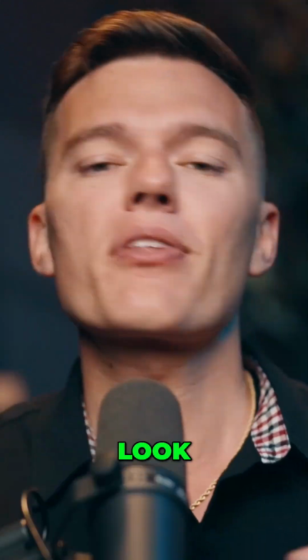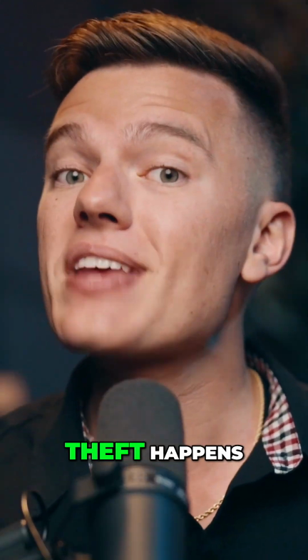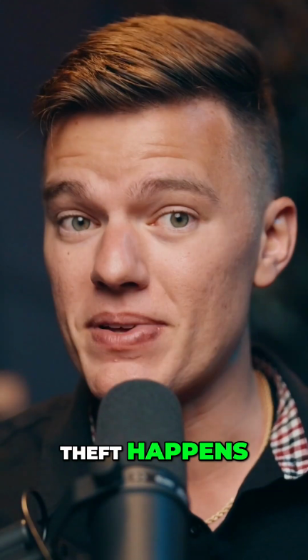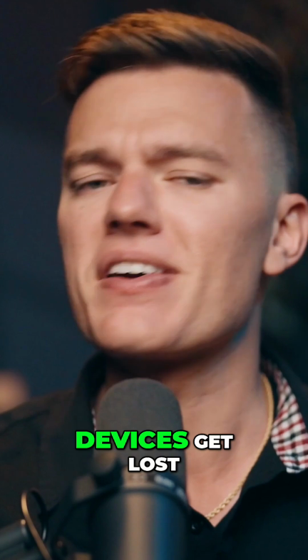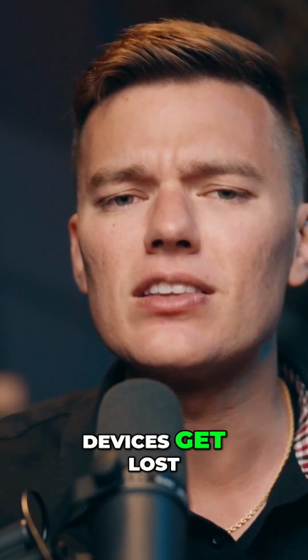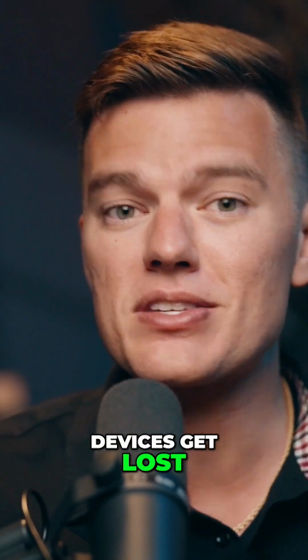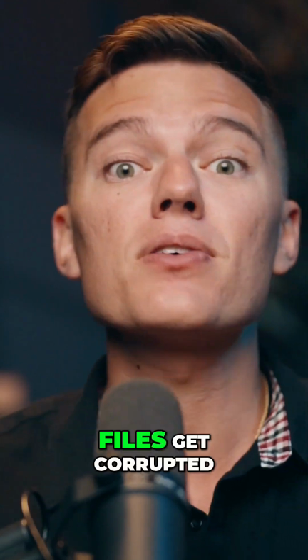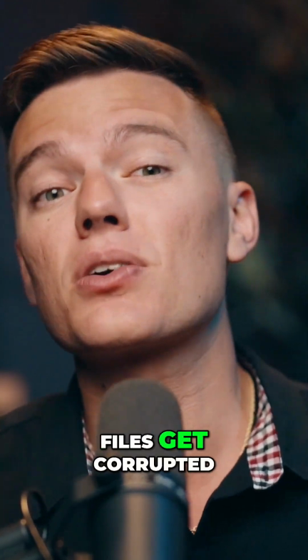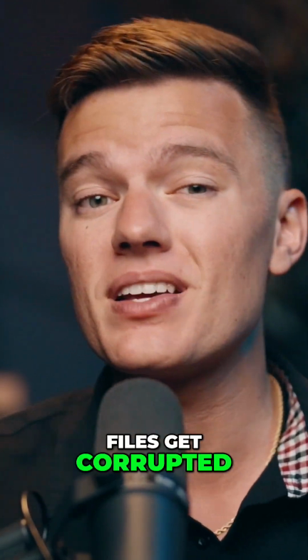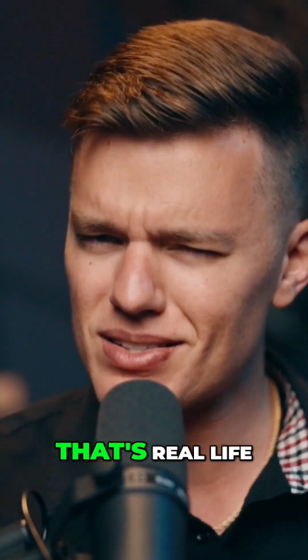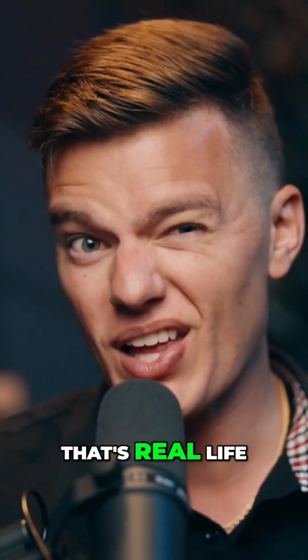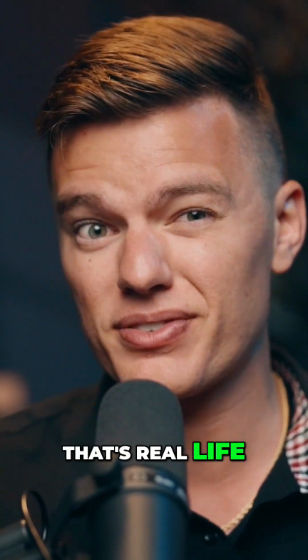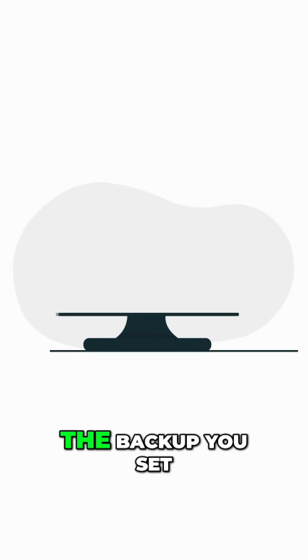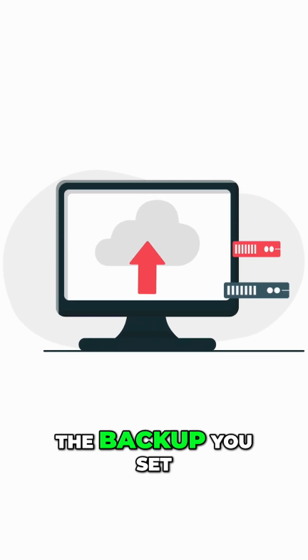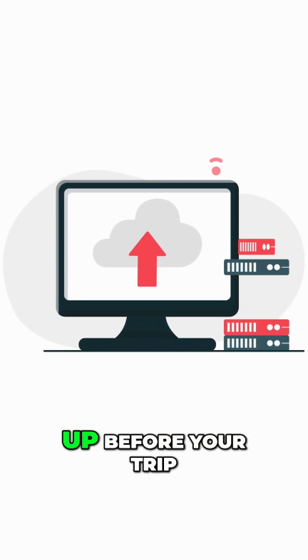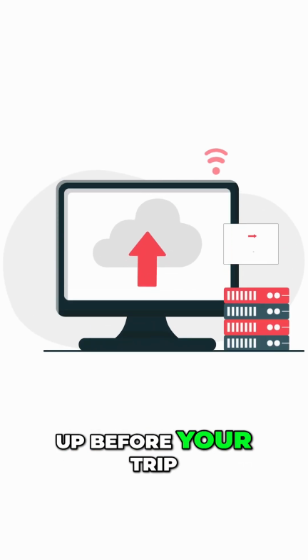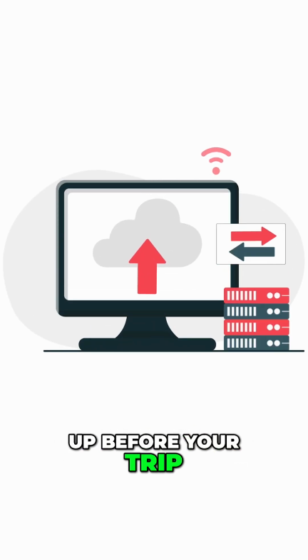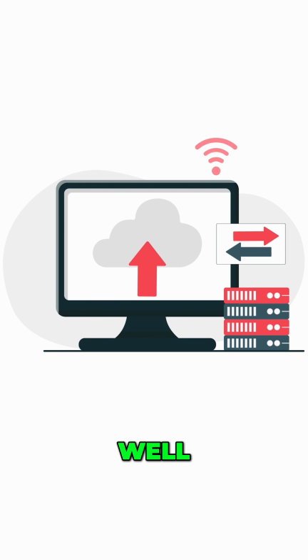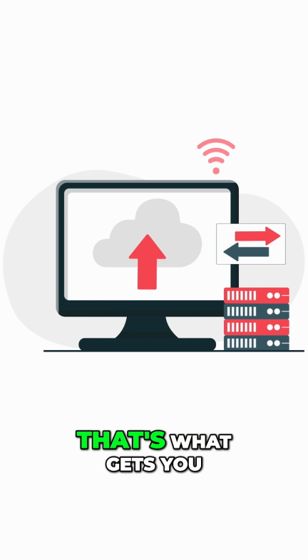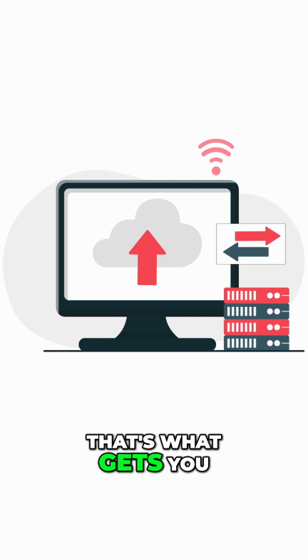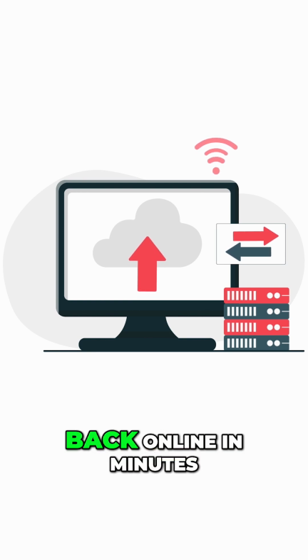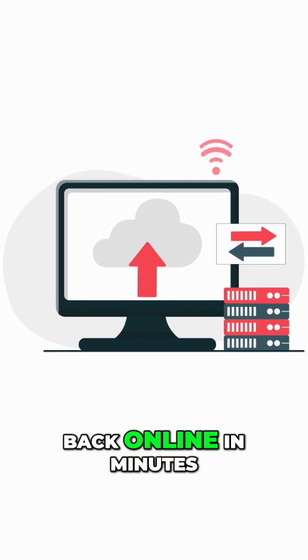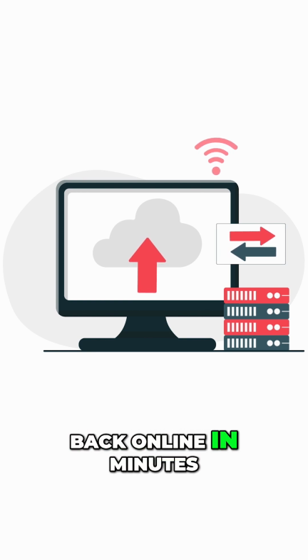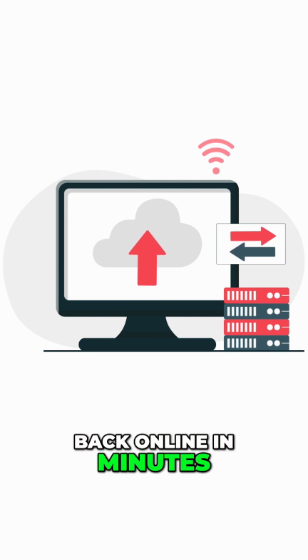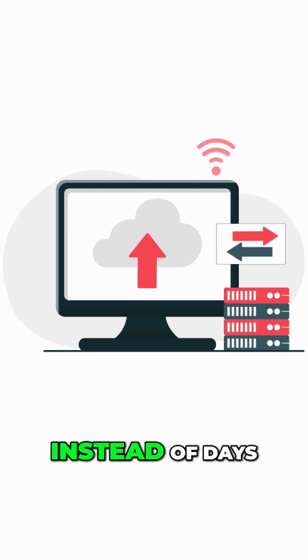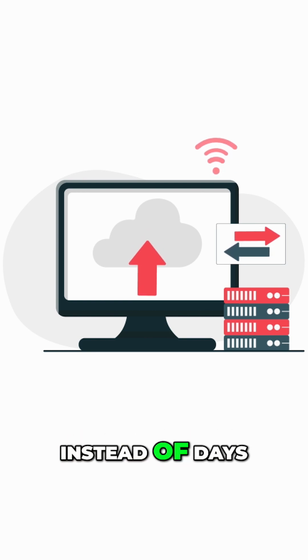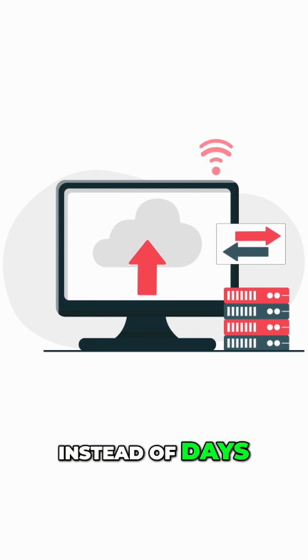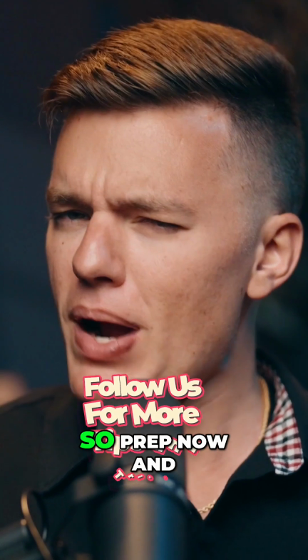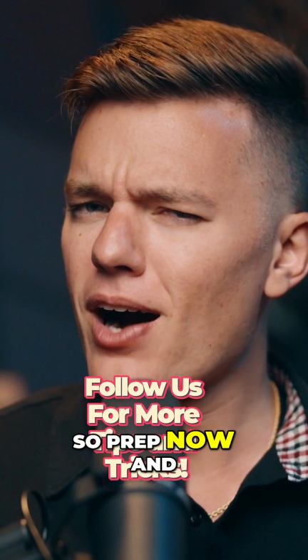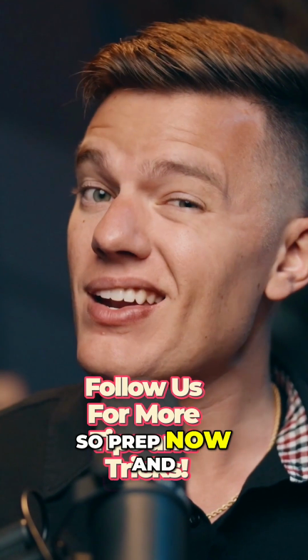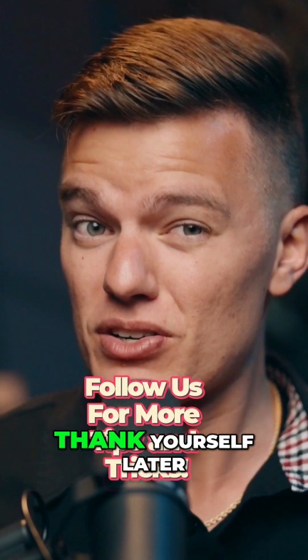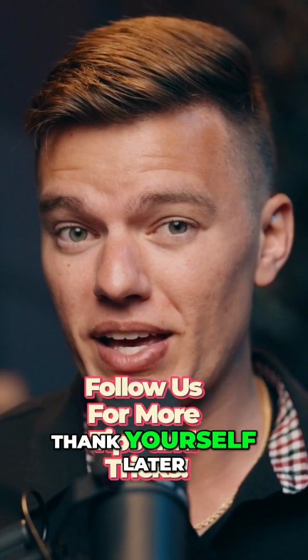Look, theft happens. Devices get lost. Files get corrupted. That's real life. The backup you set up before your trip? Well, that's what gets you back online in minutes instead of days. So prep now and thank yourself later.